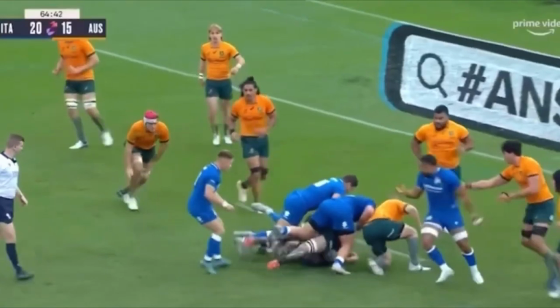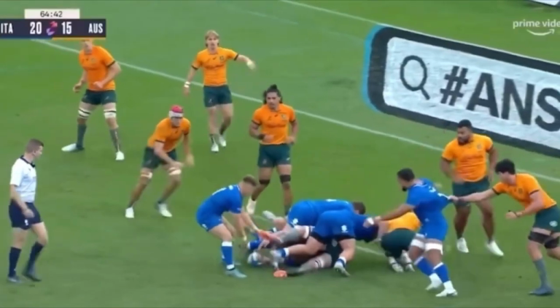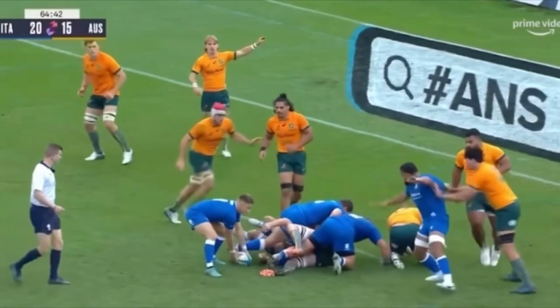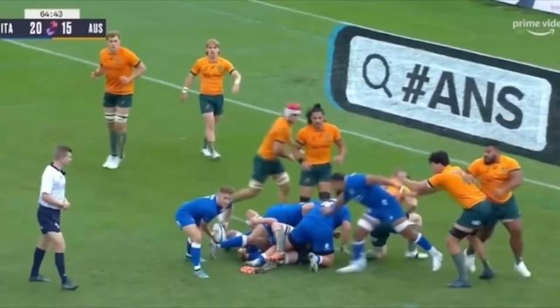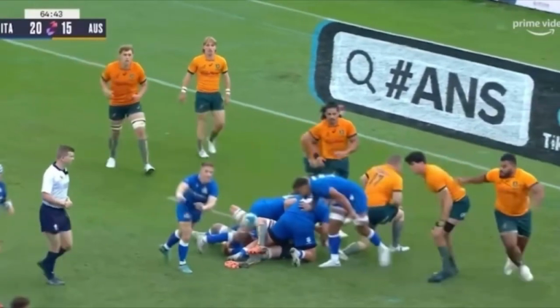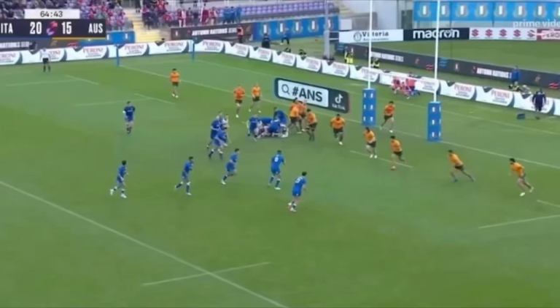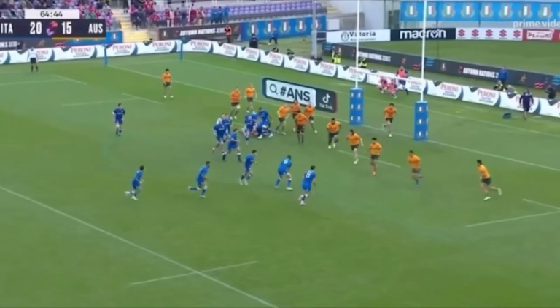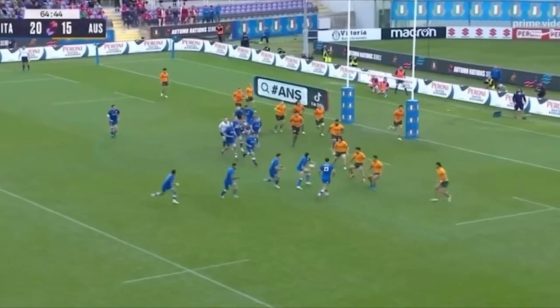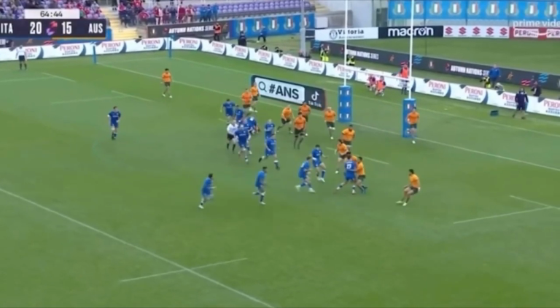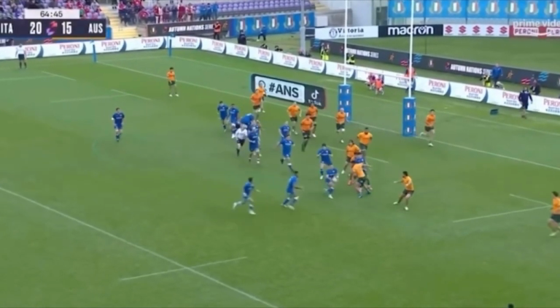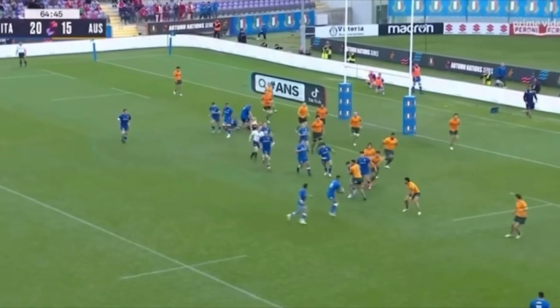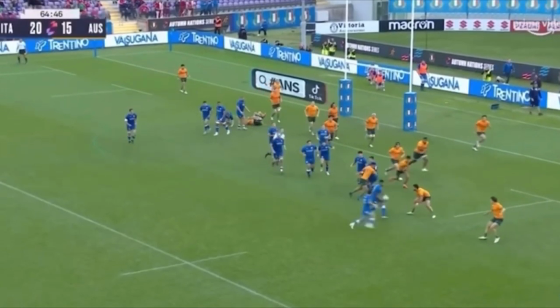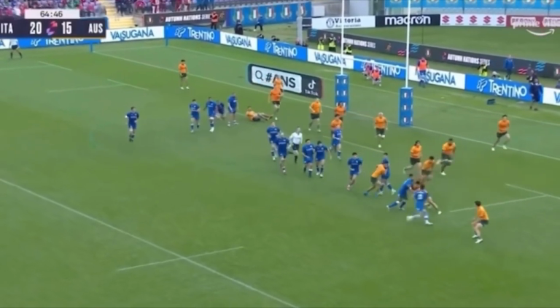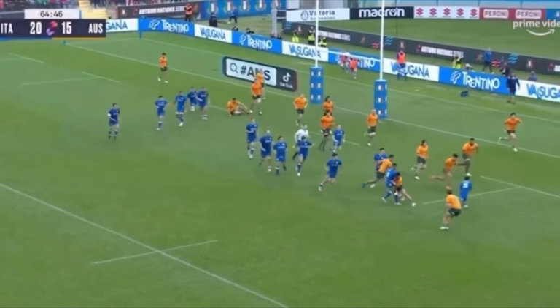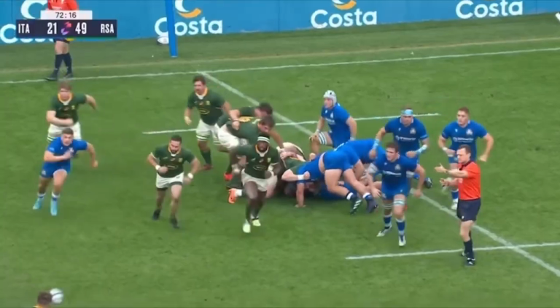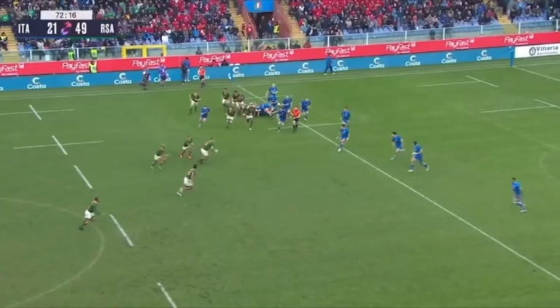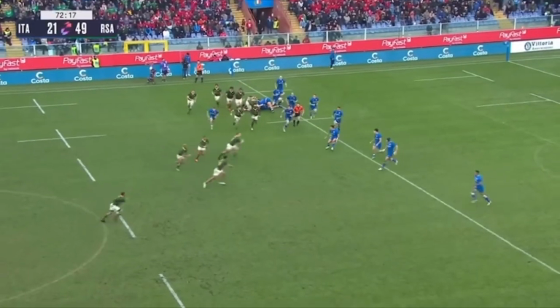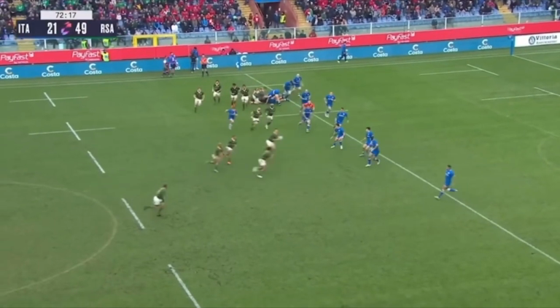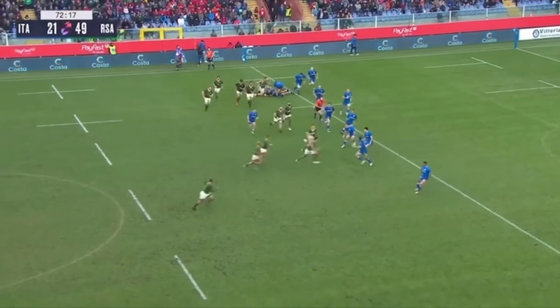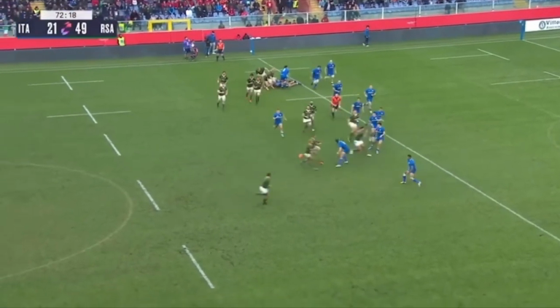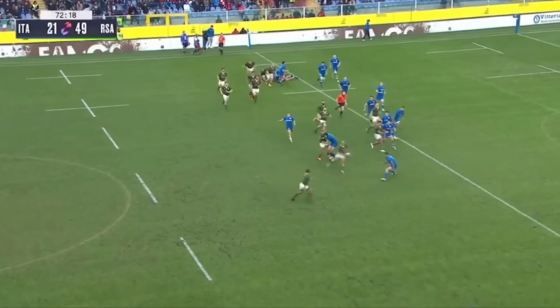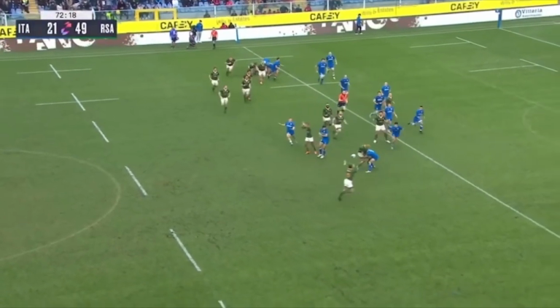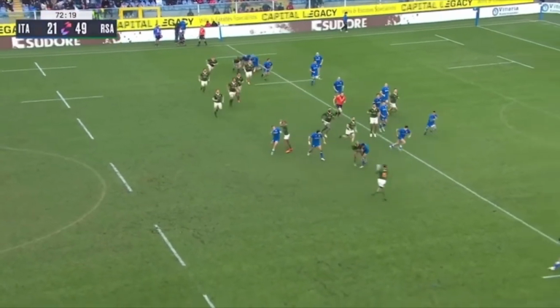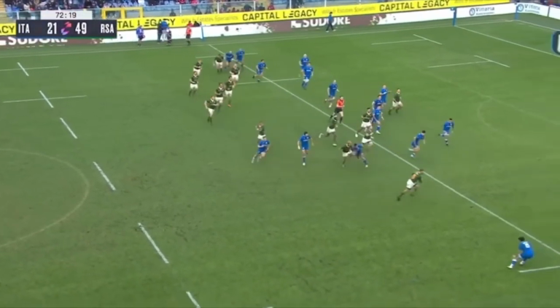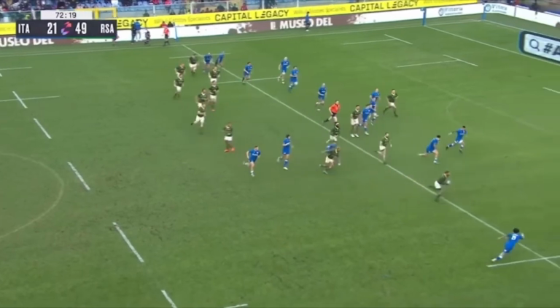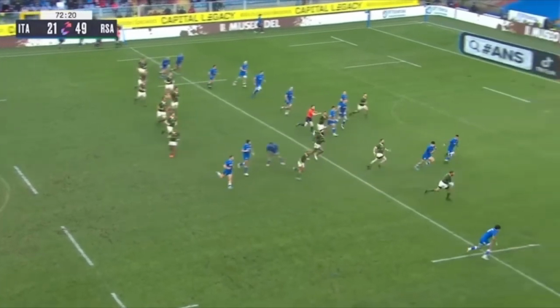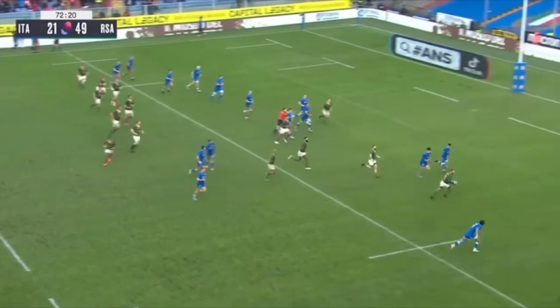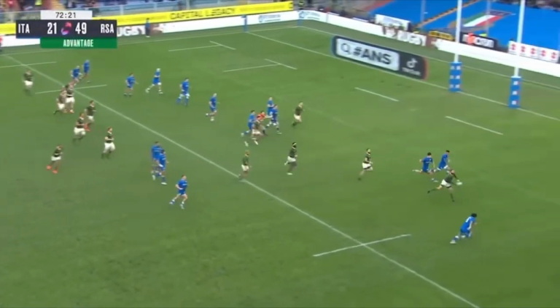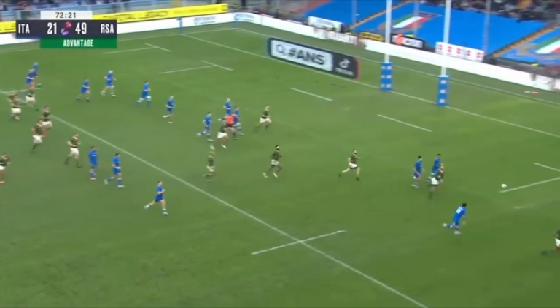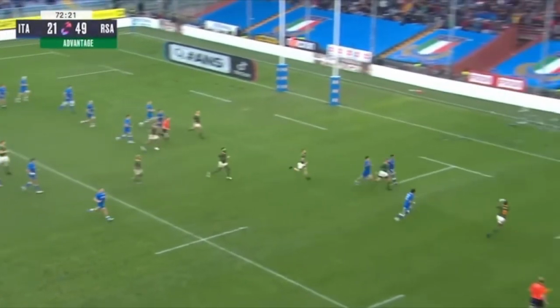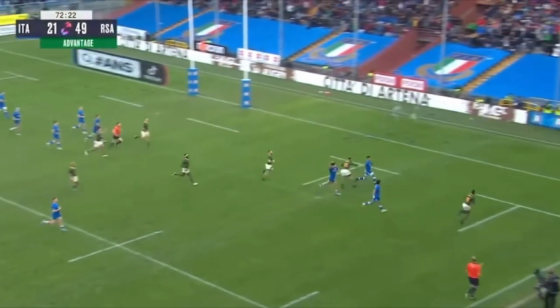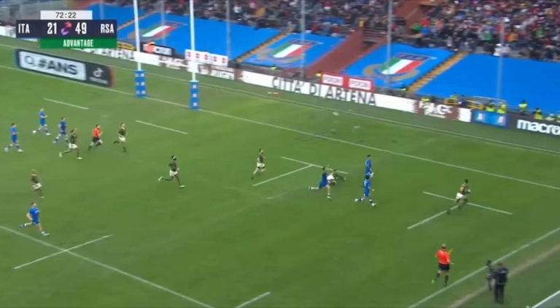Now, more teams have adapted the system, starting with Italy and South Africa too. So far this World Cup, it seems like no teams have used it, but make no mistake — when the quarterfinals start, this will come more often.